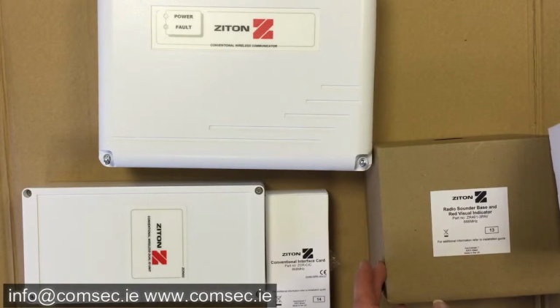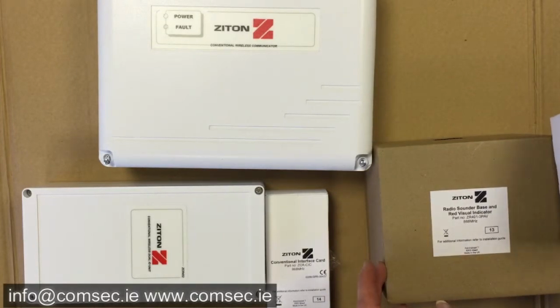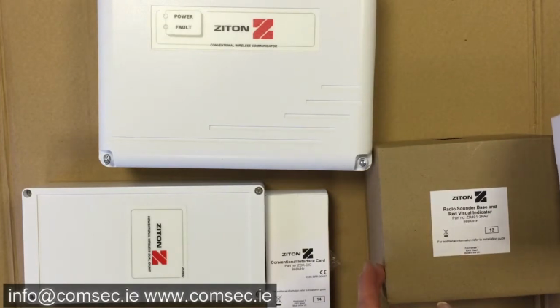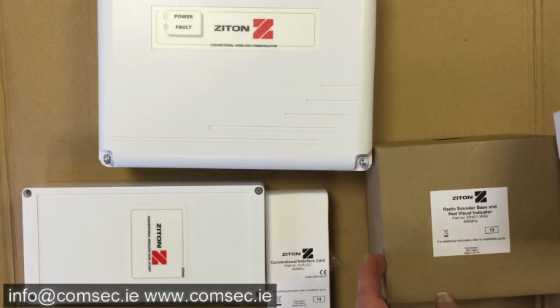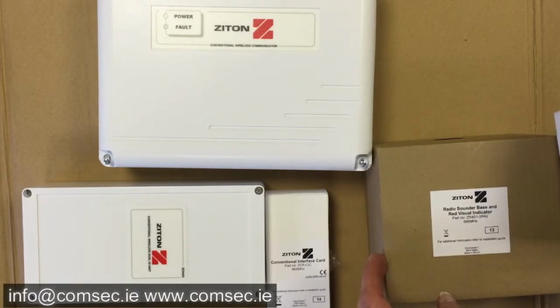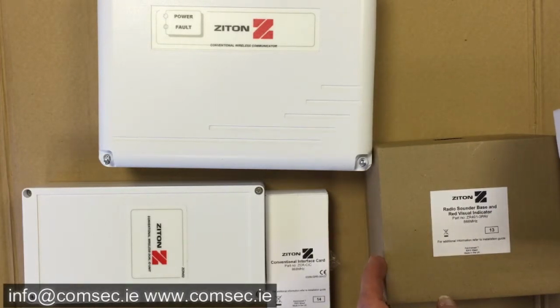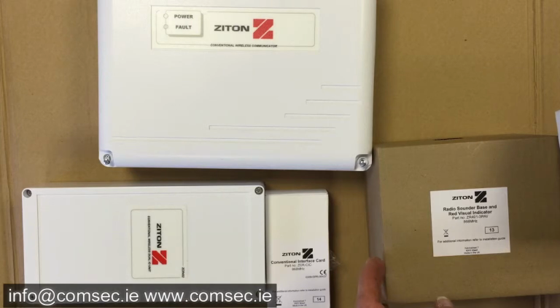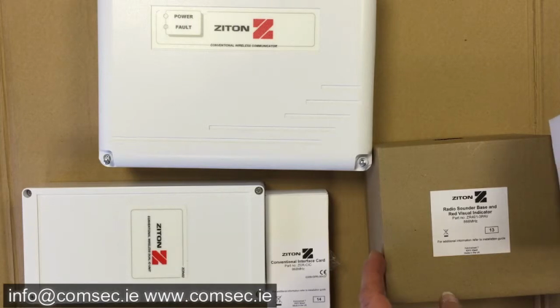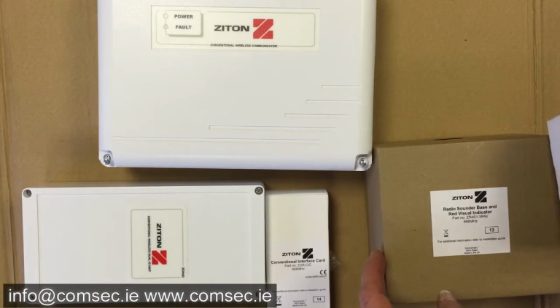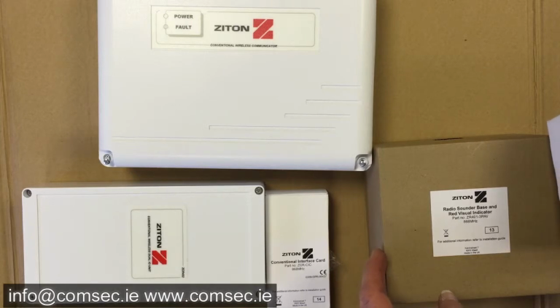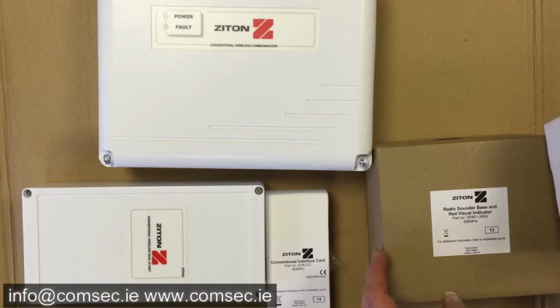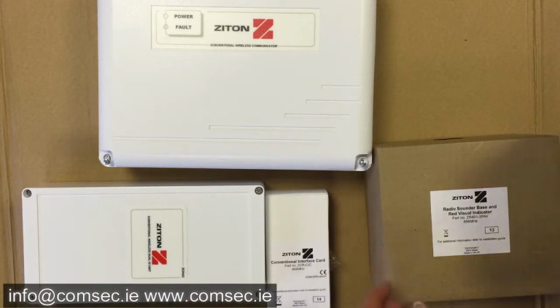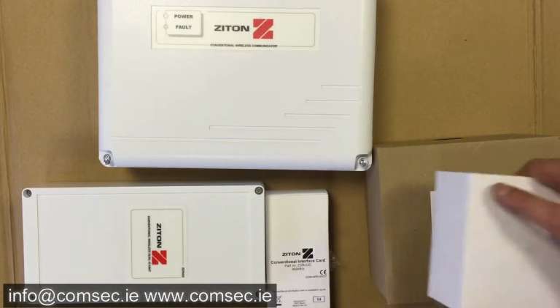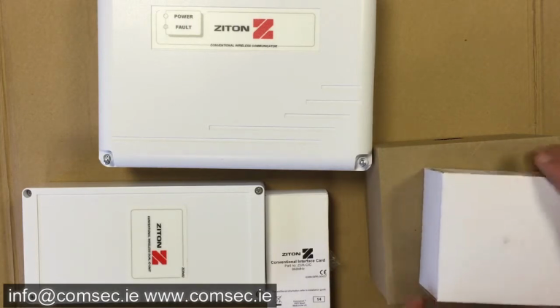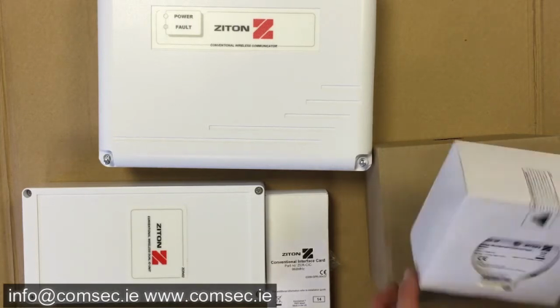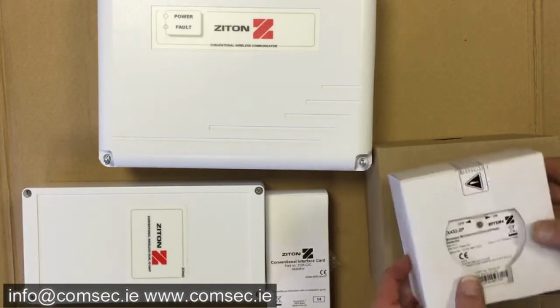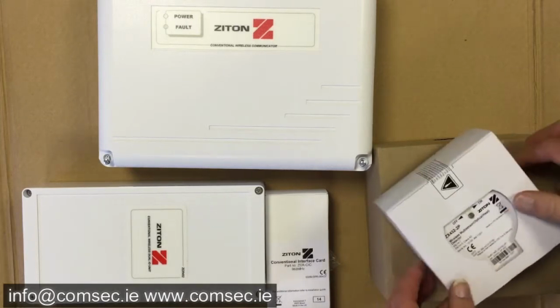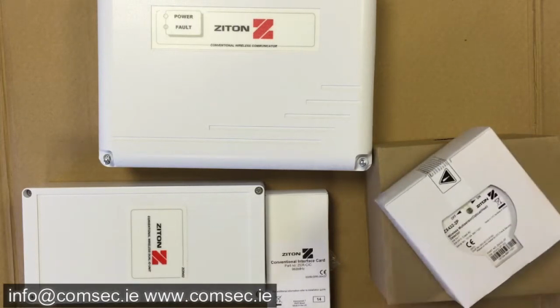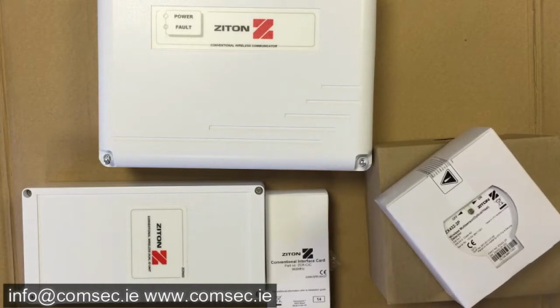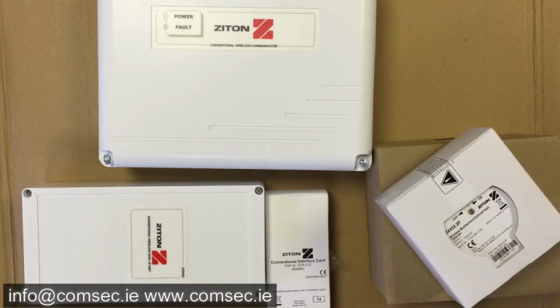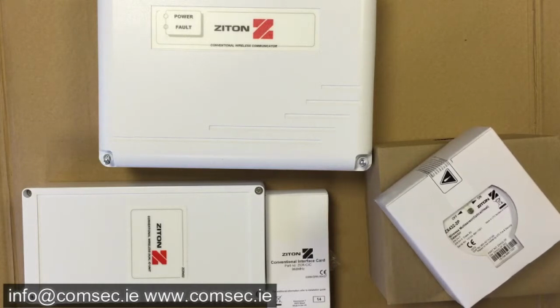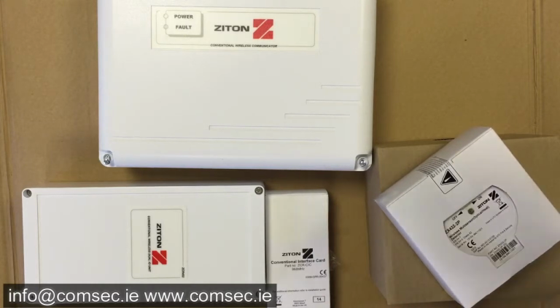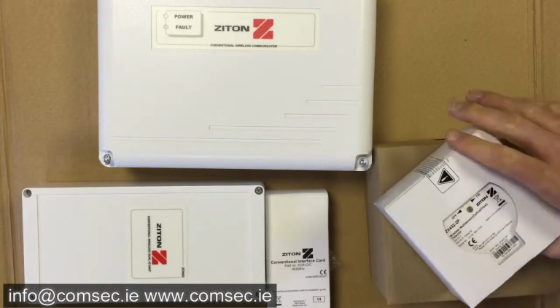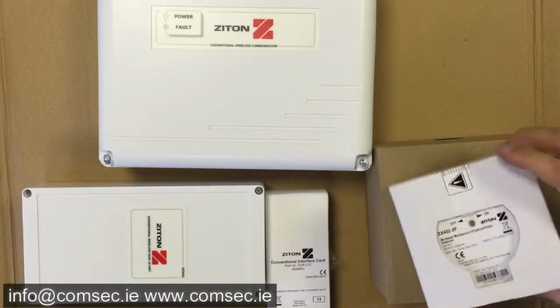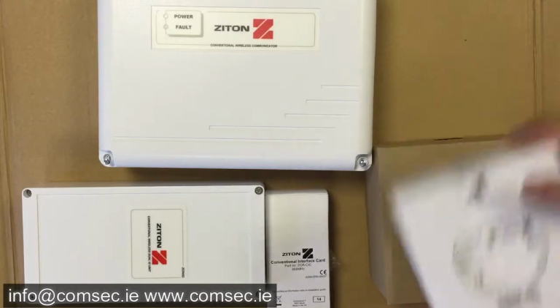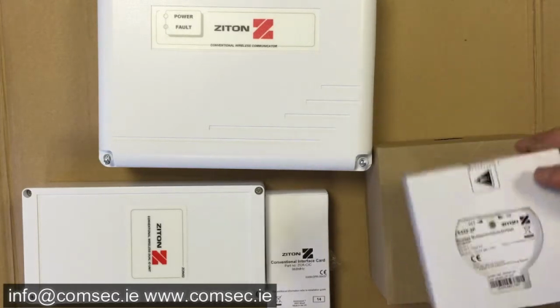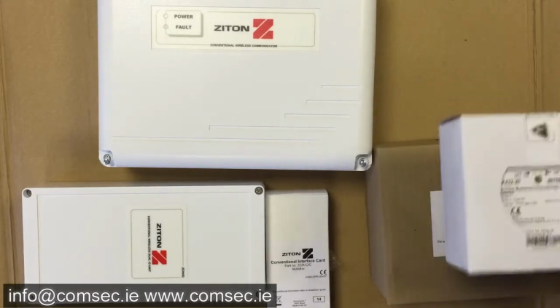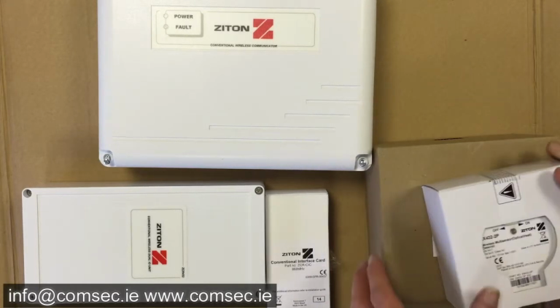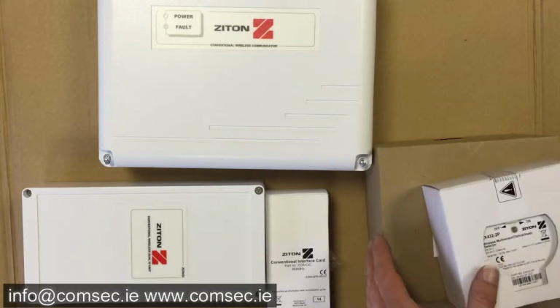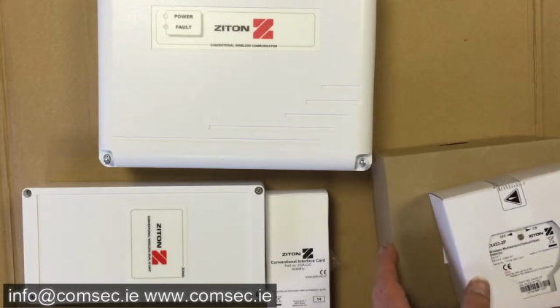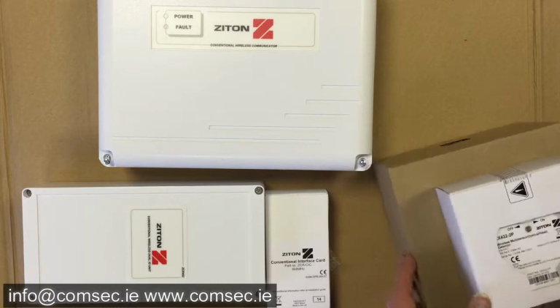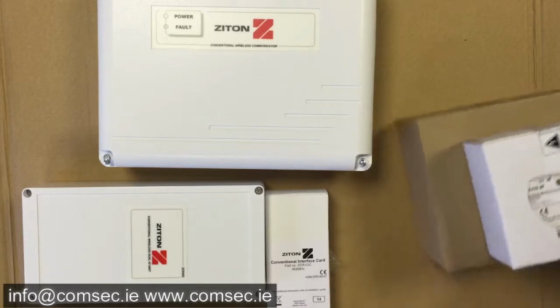The product code is the ZR7013PAV for the sounder base with indicator, and that's the multi-sensor. If you need a heat detector or a smoke detector, you get the multi-sensor and then you can decide which you need for that location.